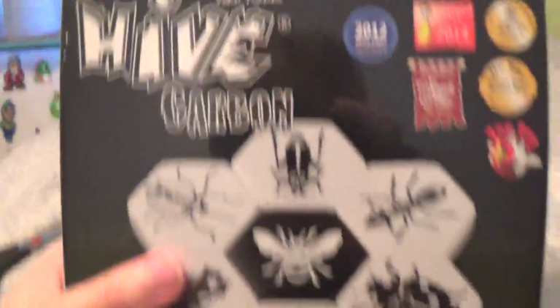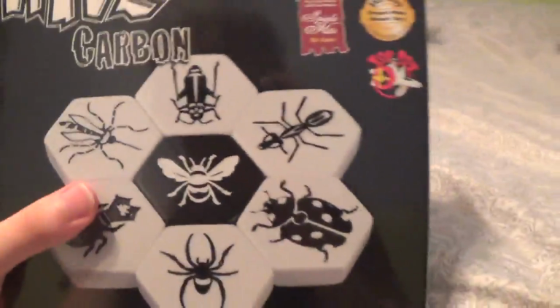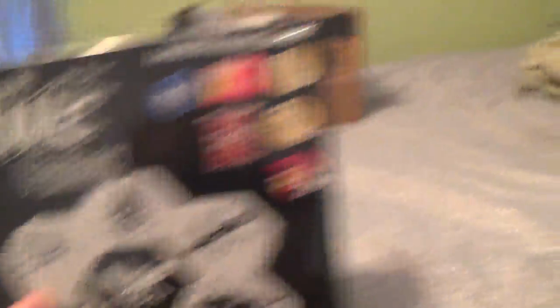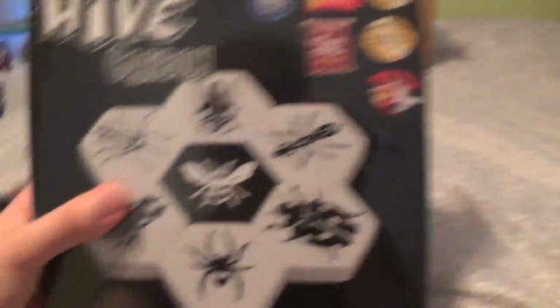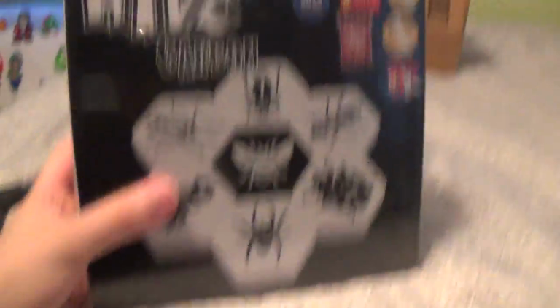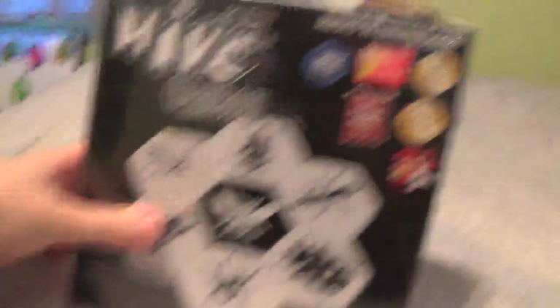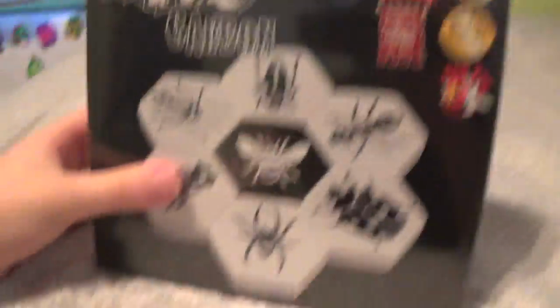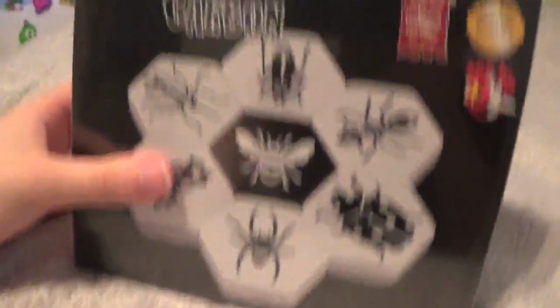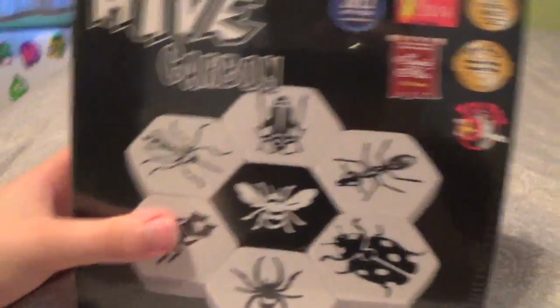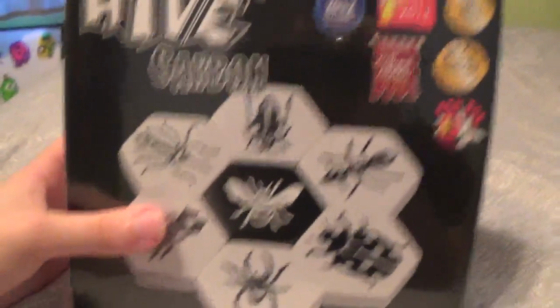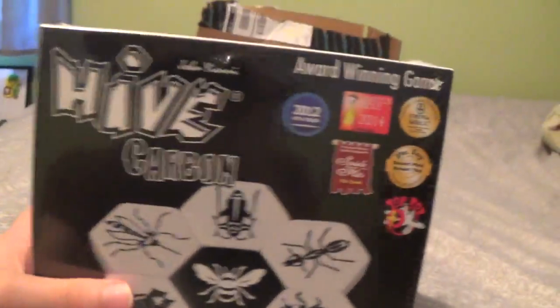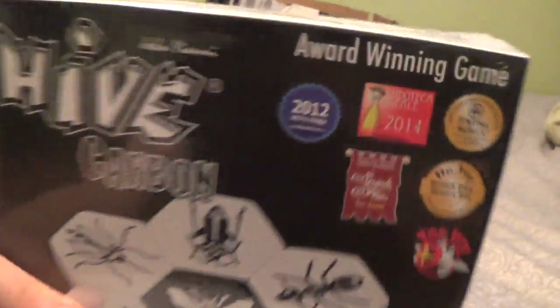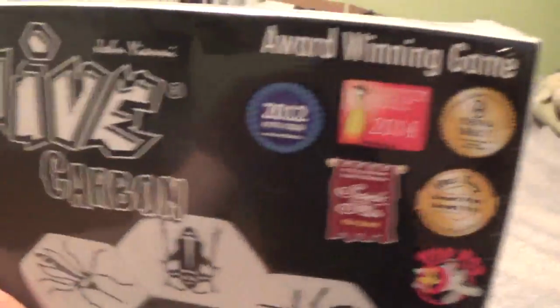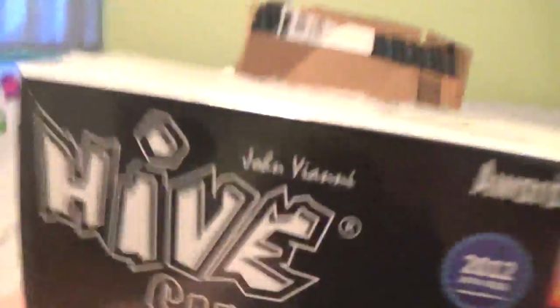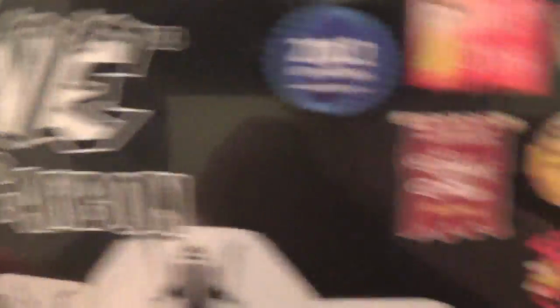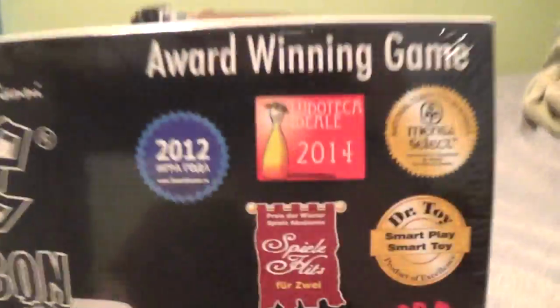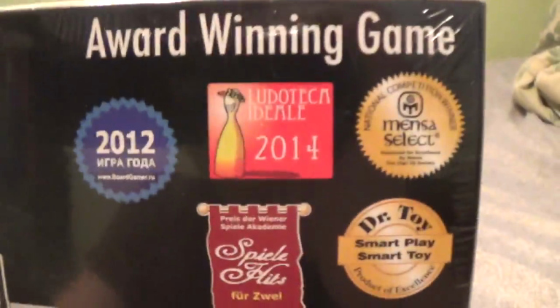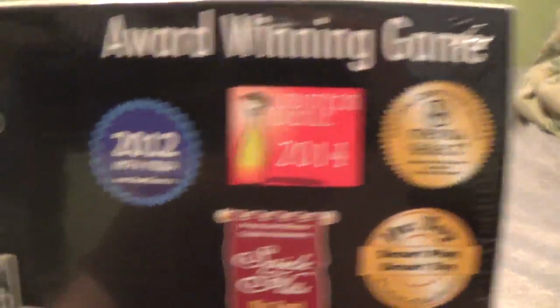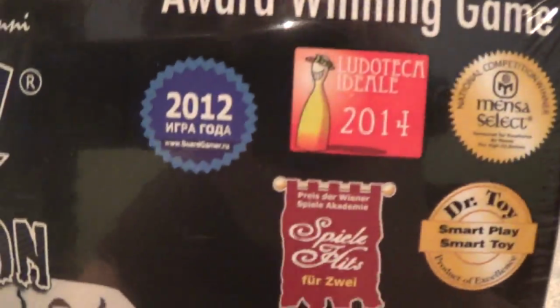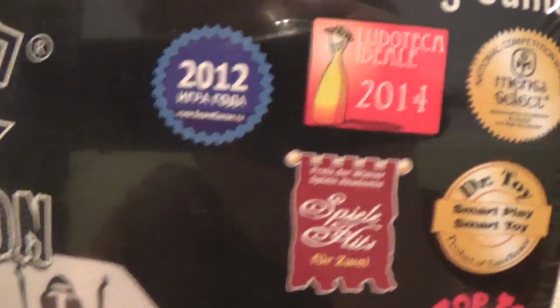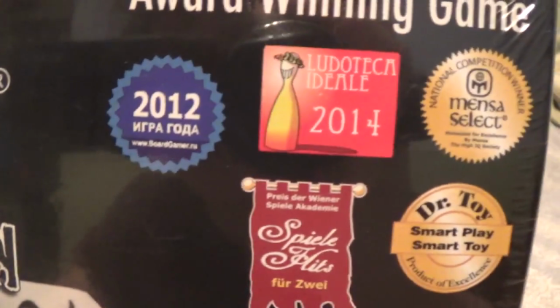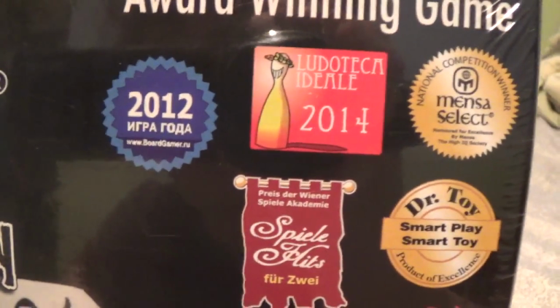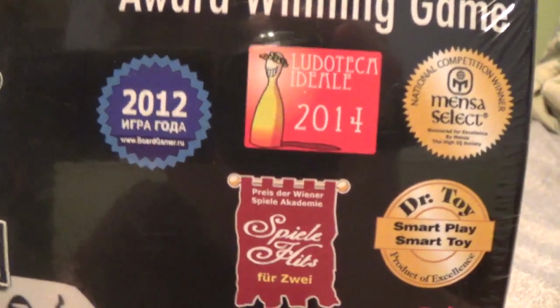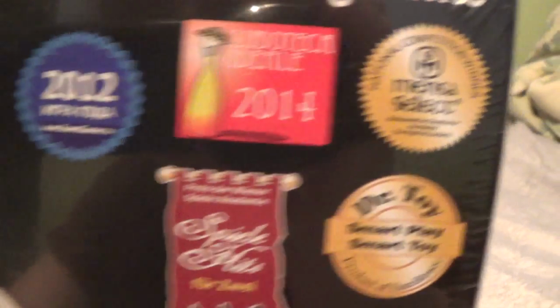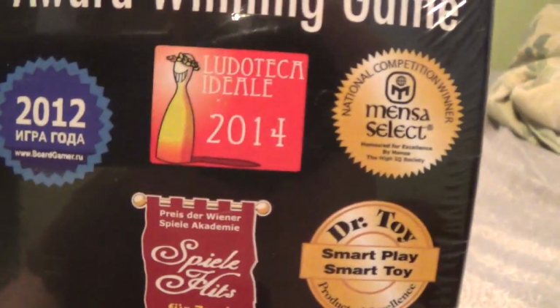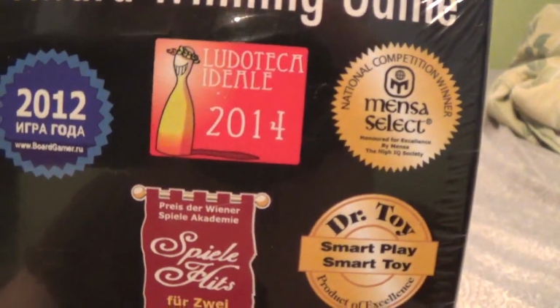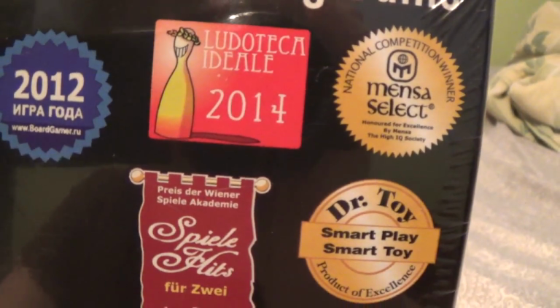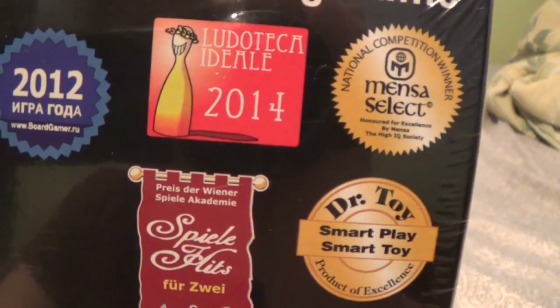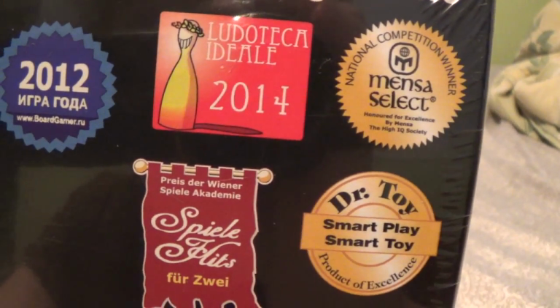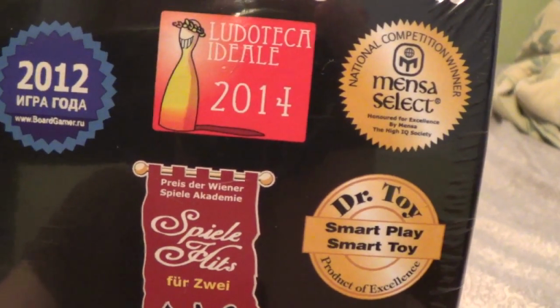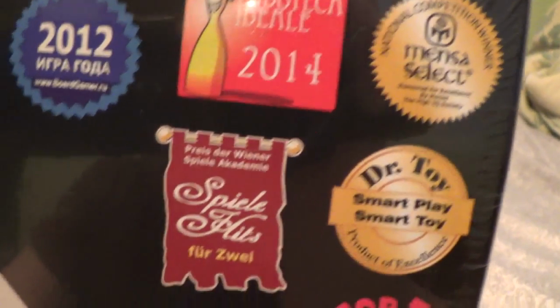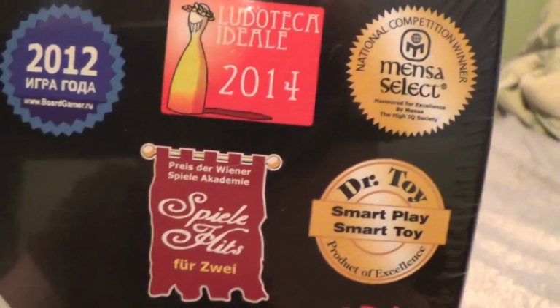Basically what this is, it's a strategy board game, kind of like chess. It's really really cool. I've seen videos on it — it's an award-winning game. 2012, Ludotica Idea...